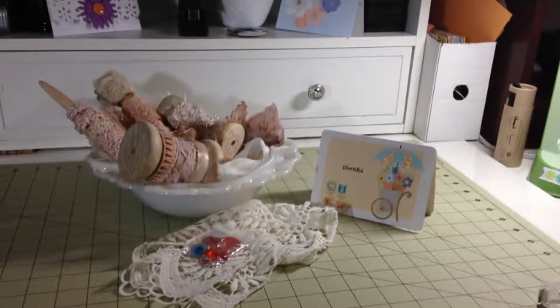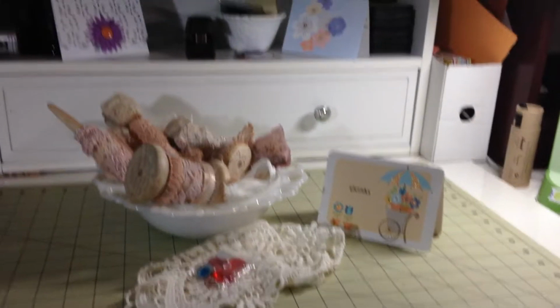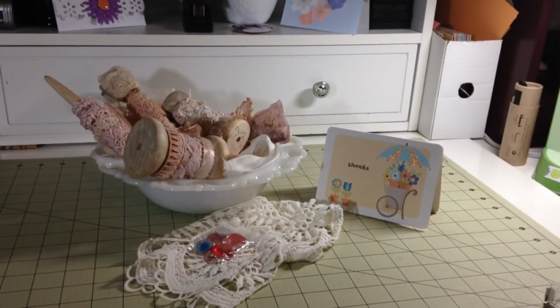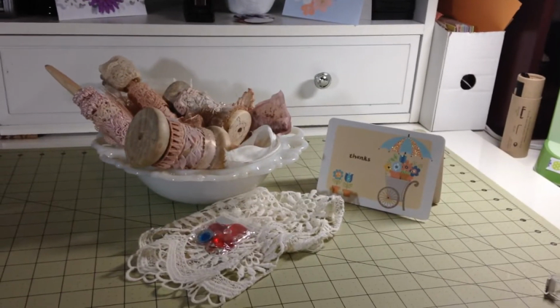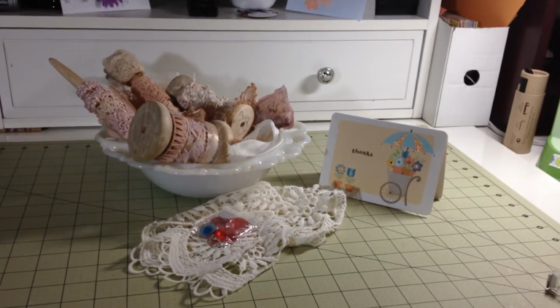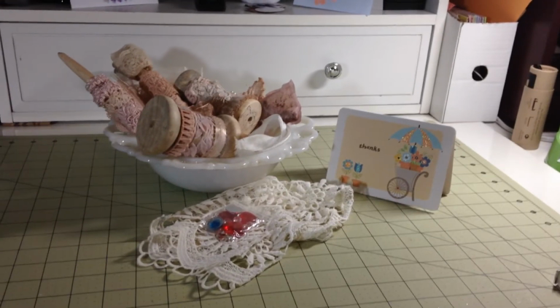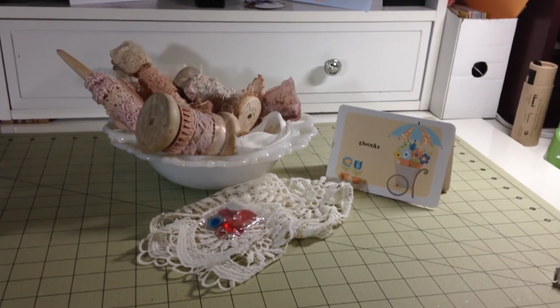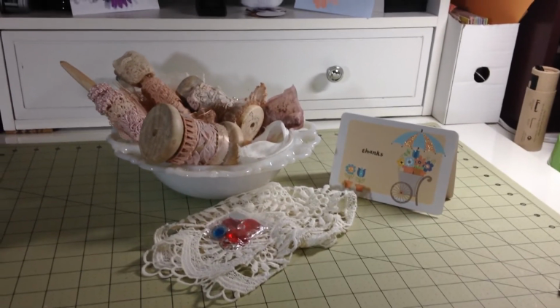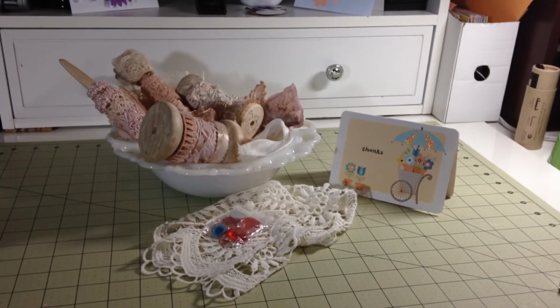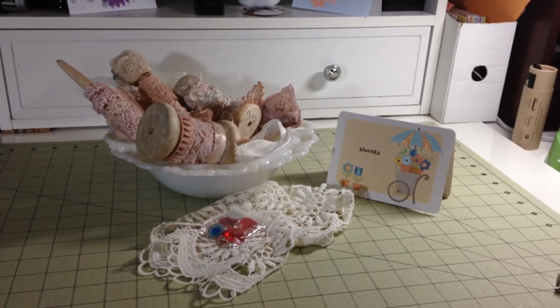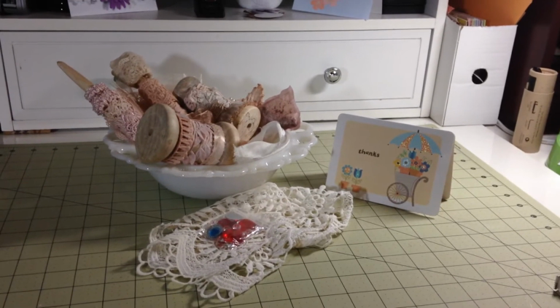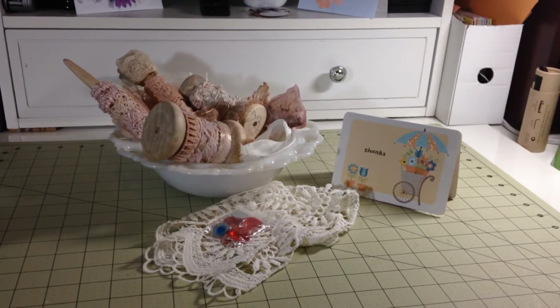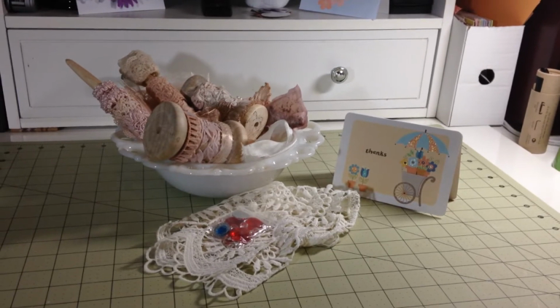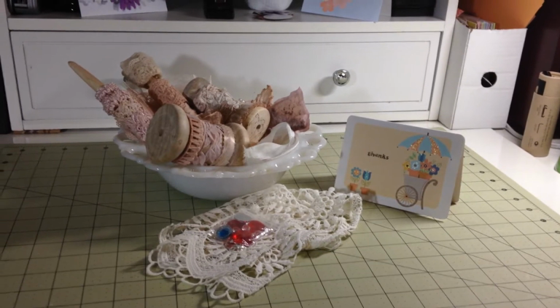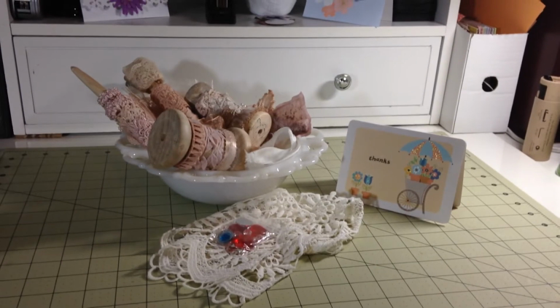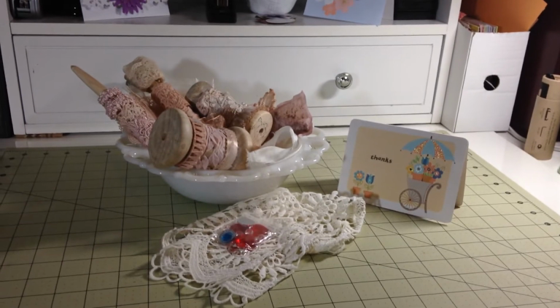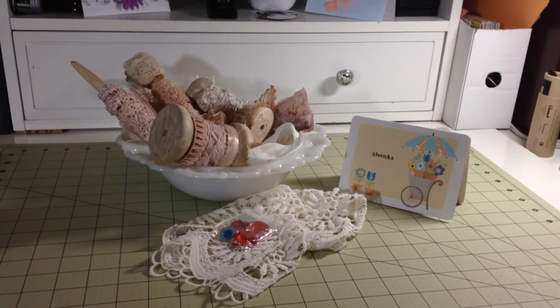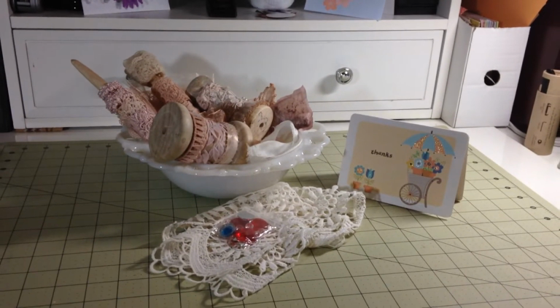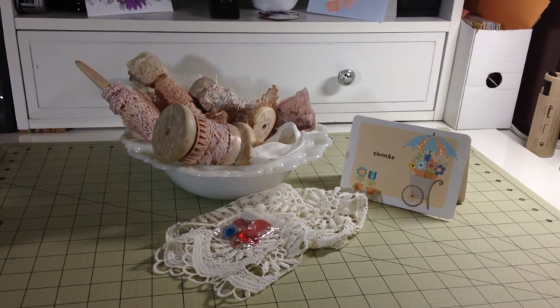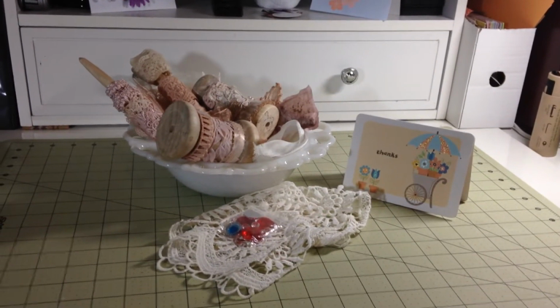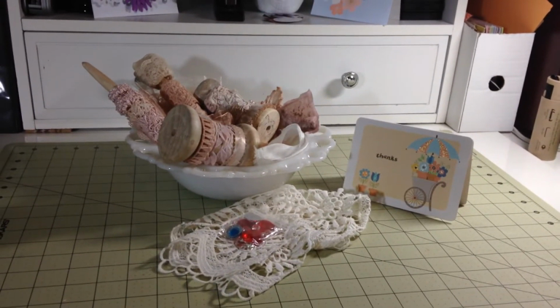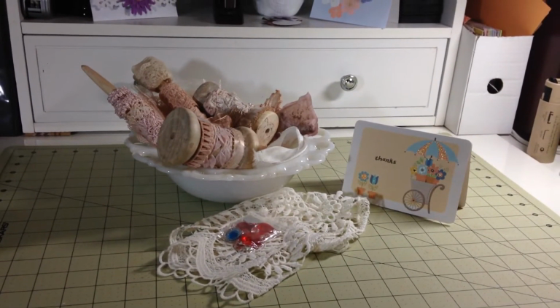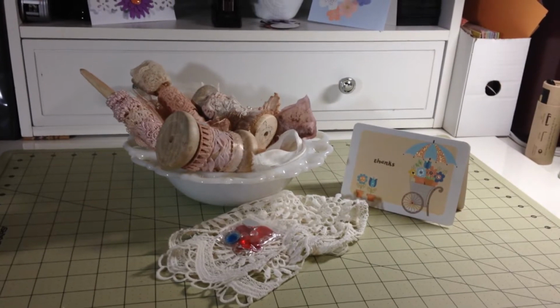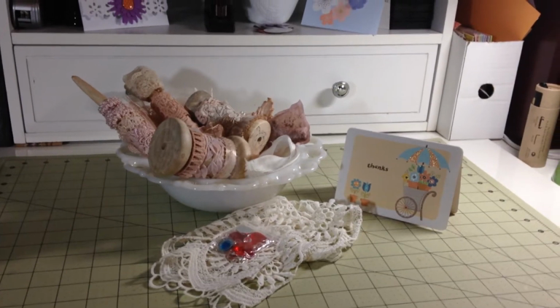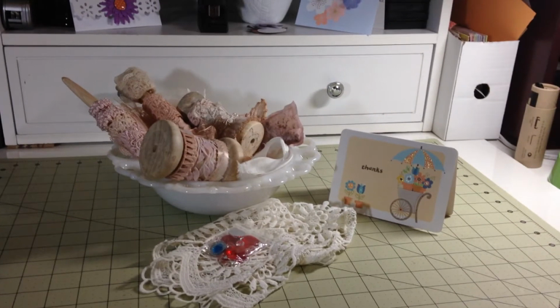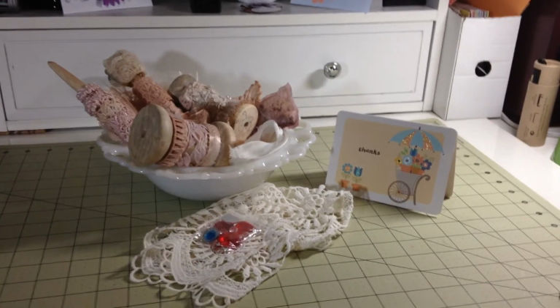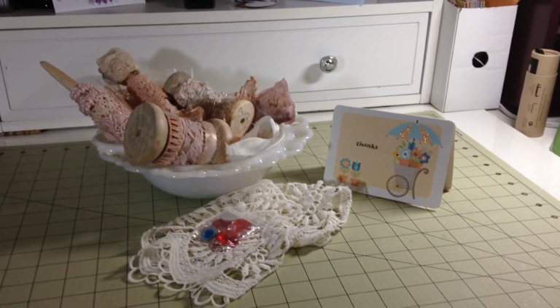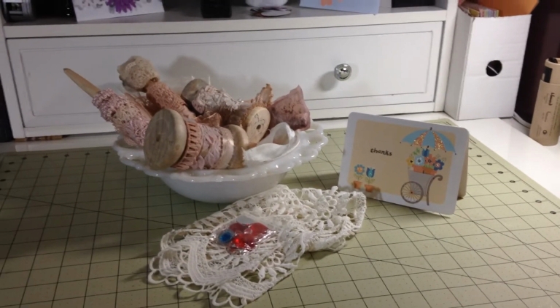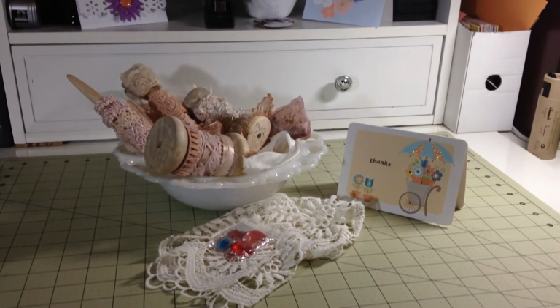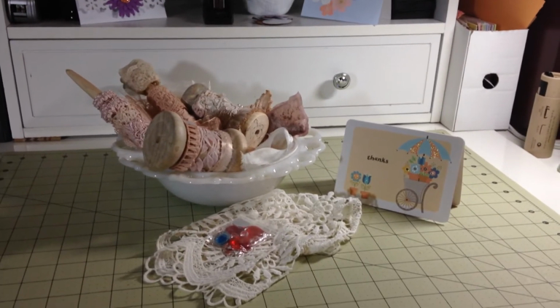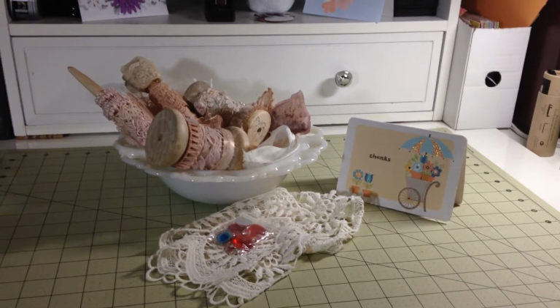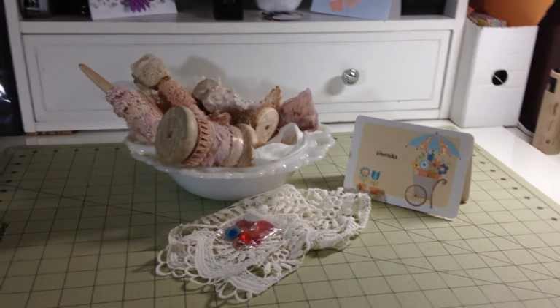Hello everyone, Diana Create557 here. I wanted to show you — well first of all, hi Julie — I received the spools and they're magnificent, just as I expected. But I wanted to show you how I use the spools.